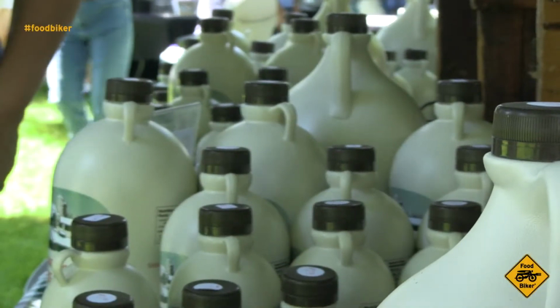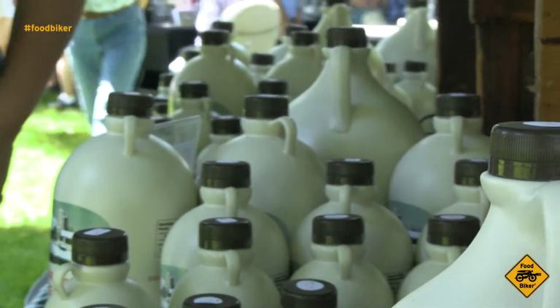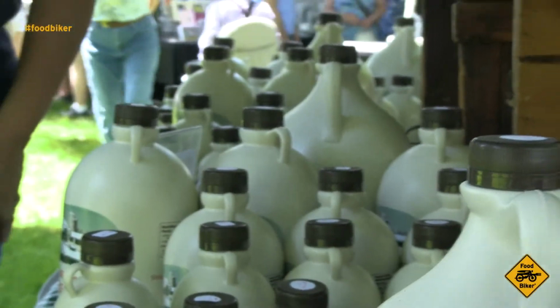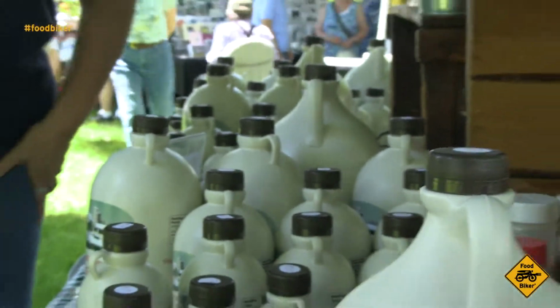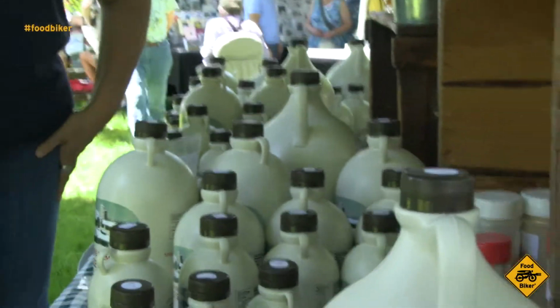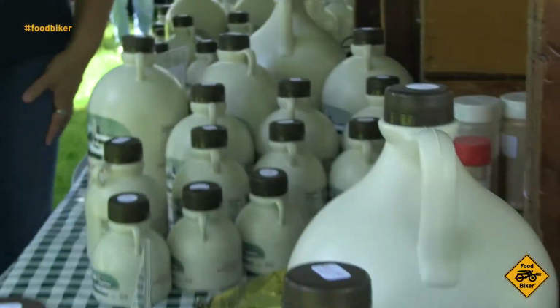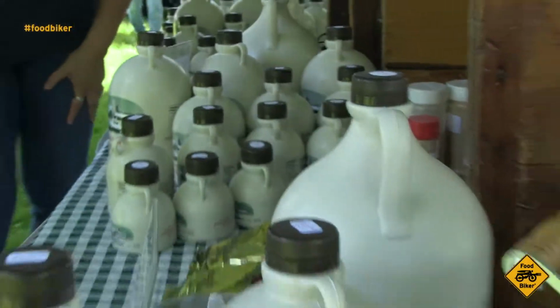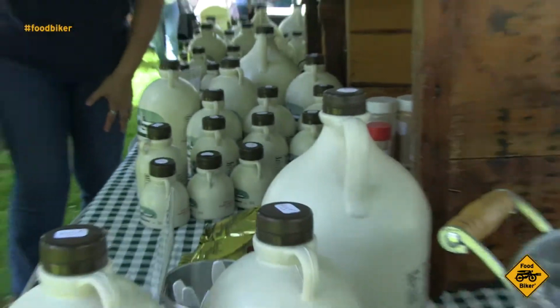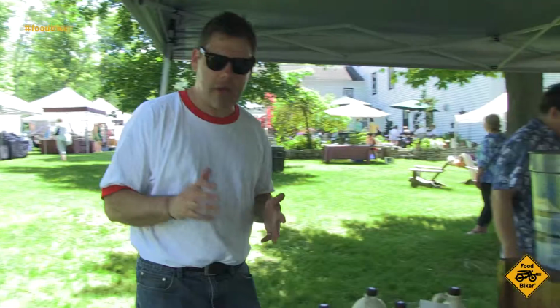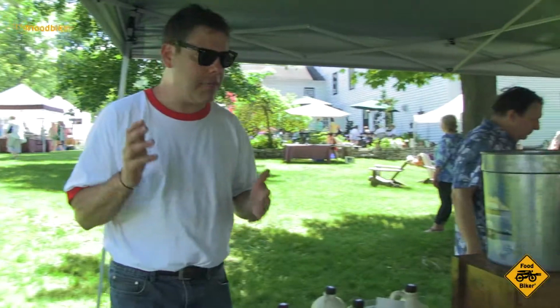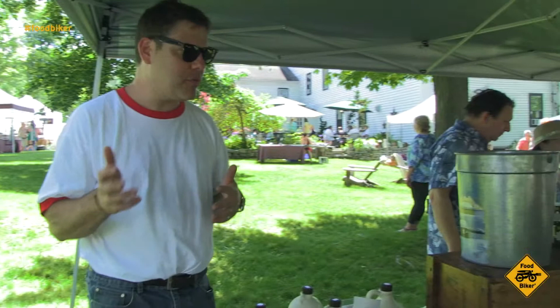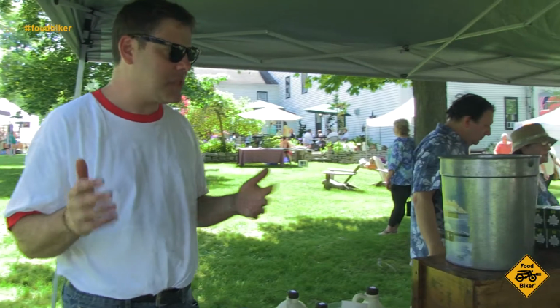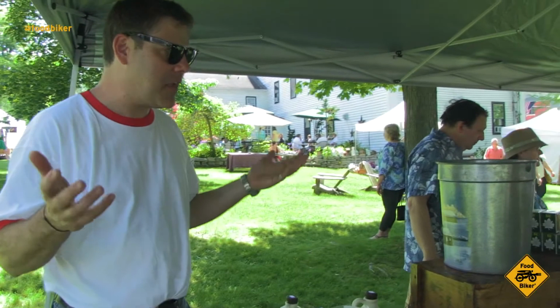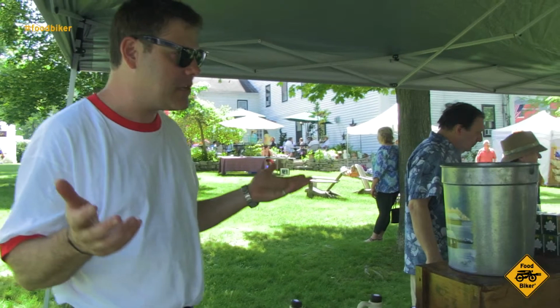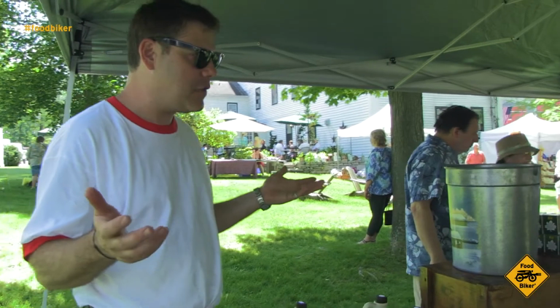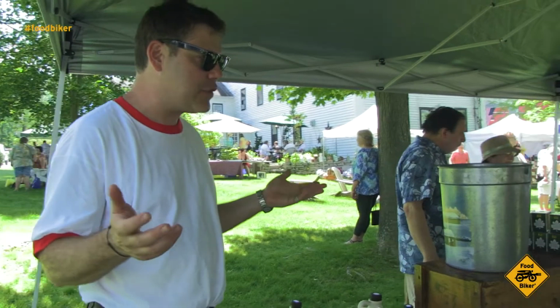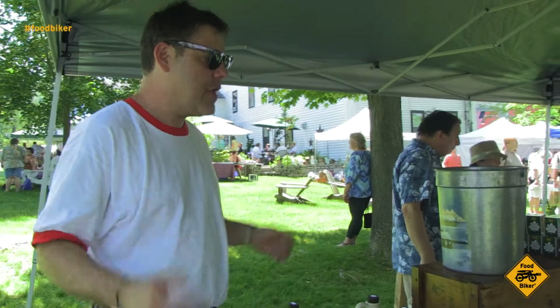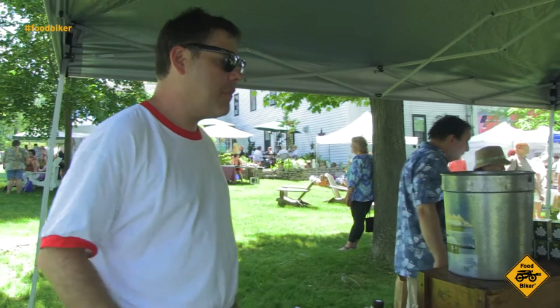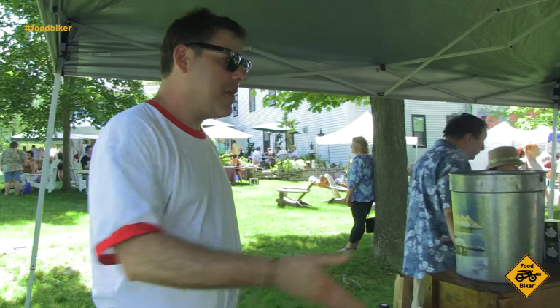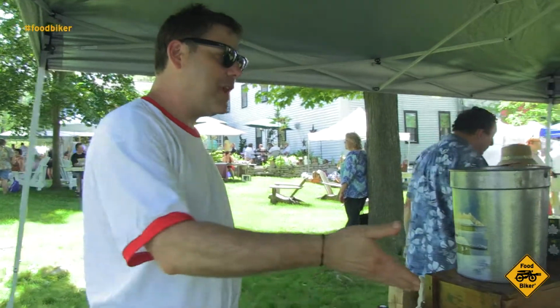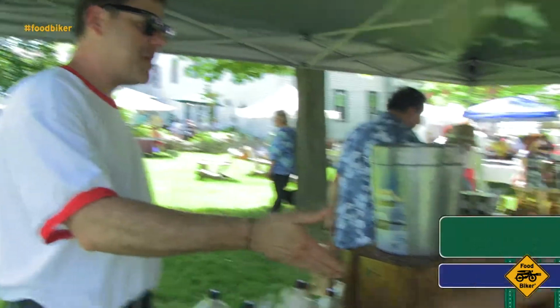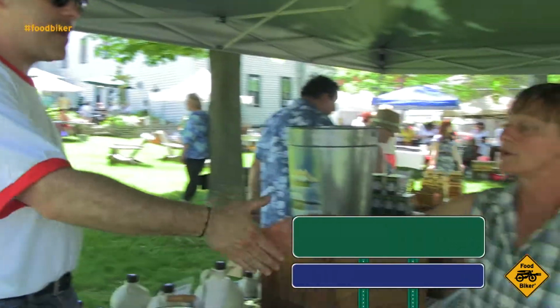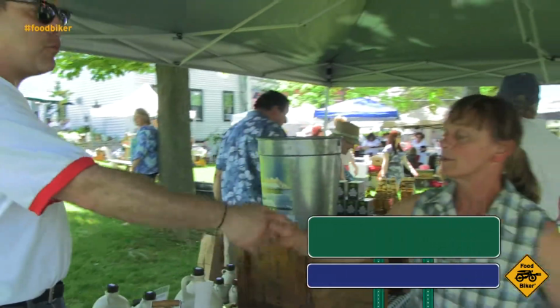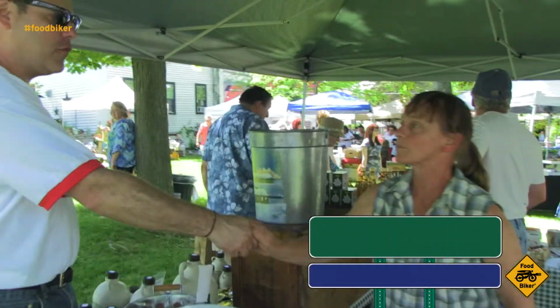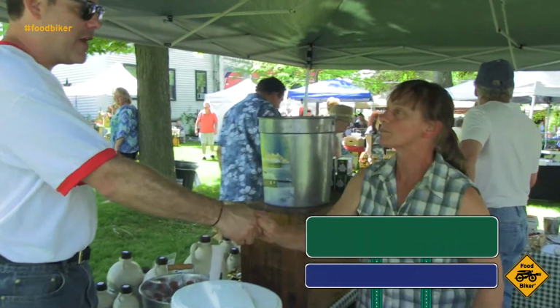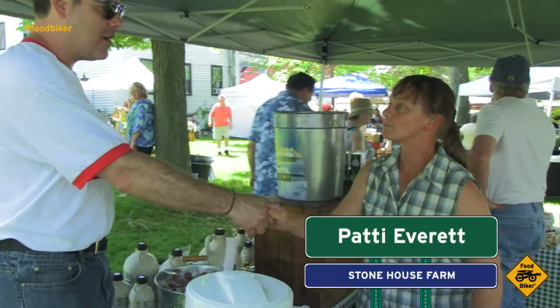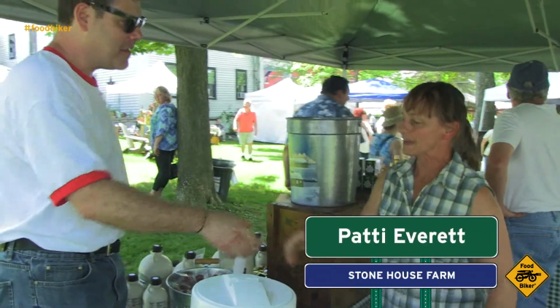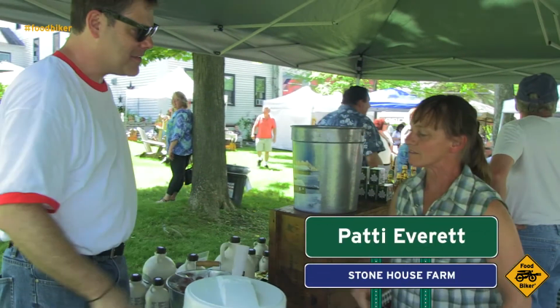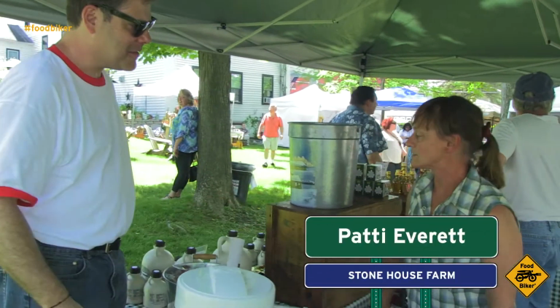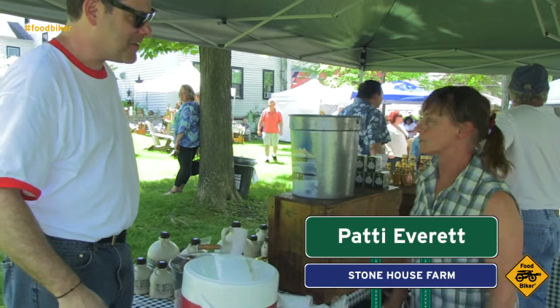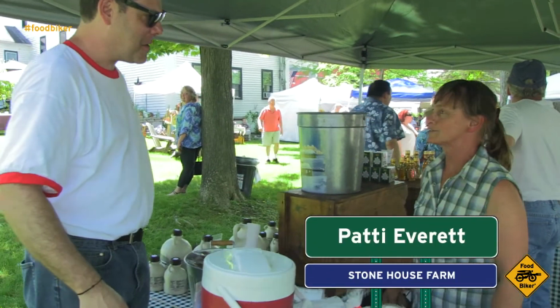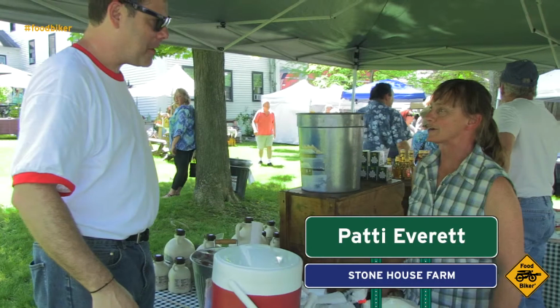Maple syrup. I'm absolutely out and maple season, I guess, just finished. Yes, it is. My name is Seth Diamond. I'm with Foodbiker. Patty Everett at Stonehouse Farm.